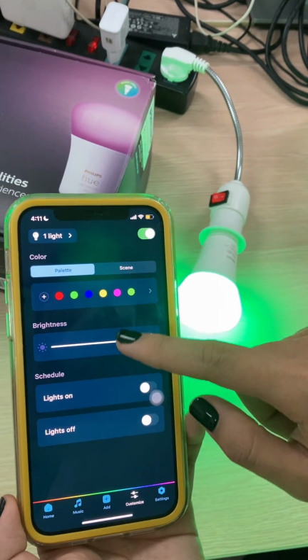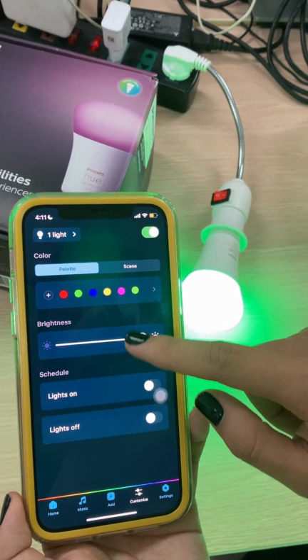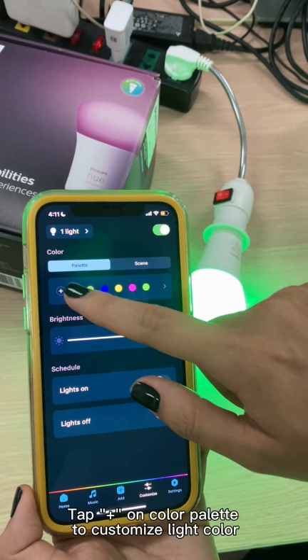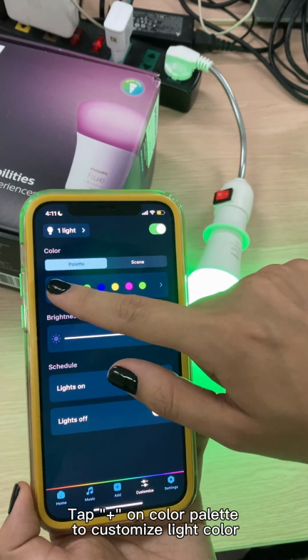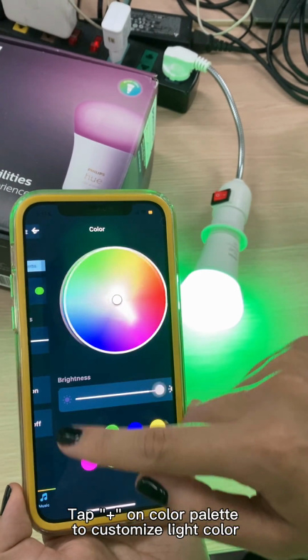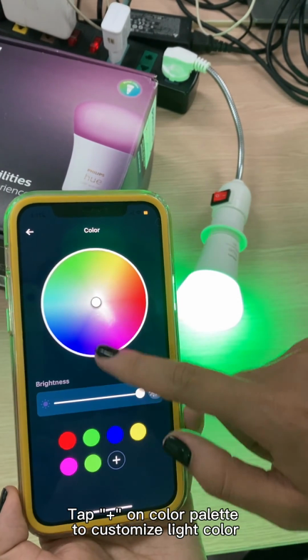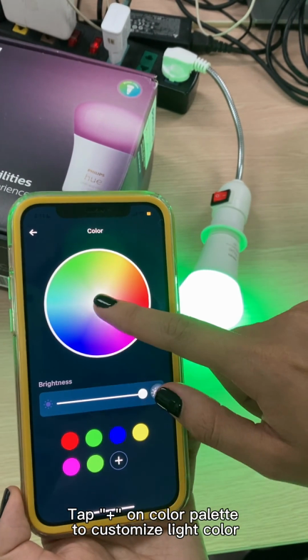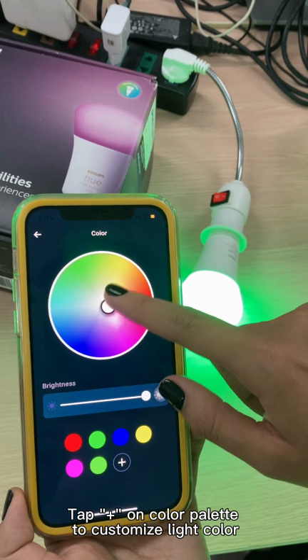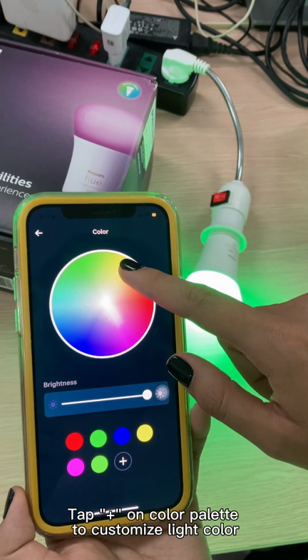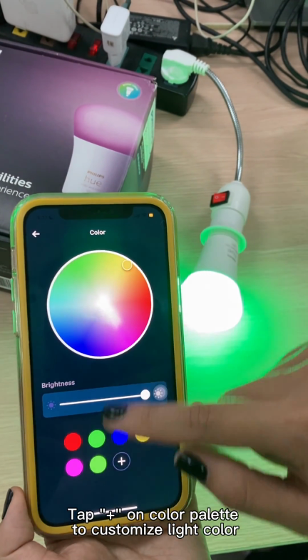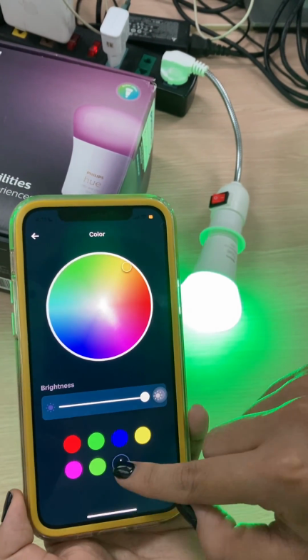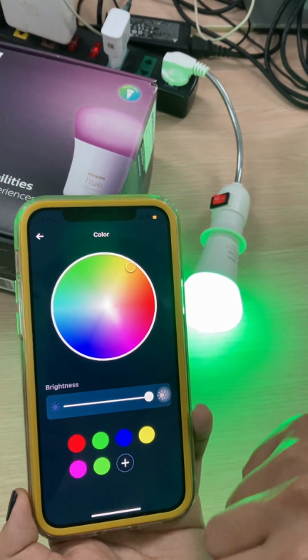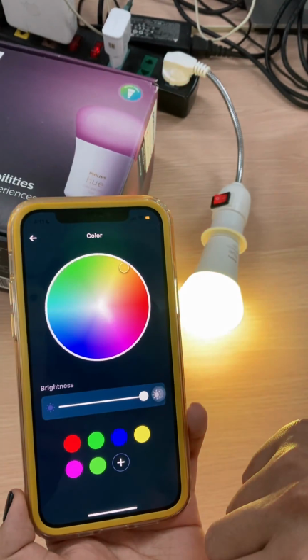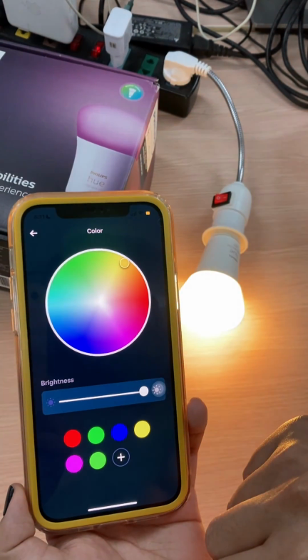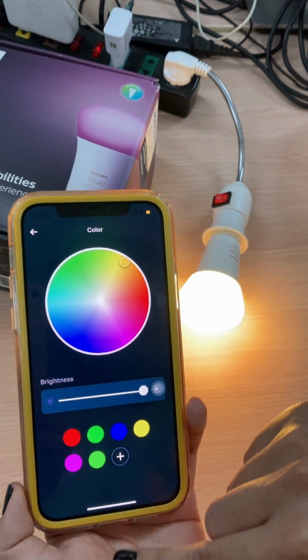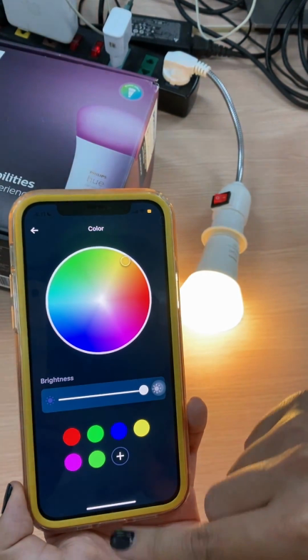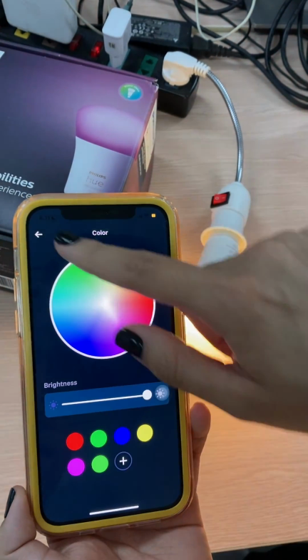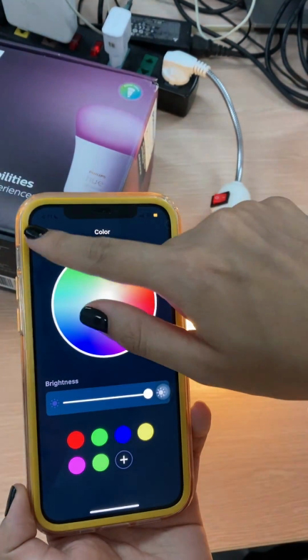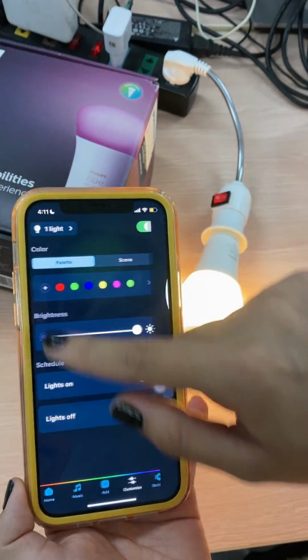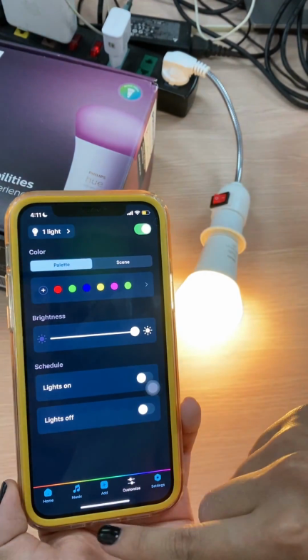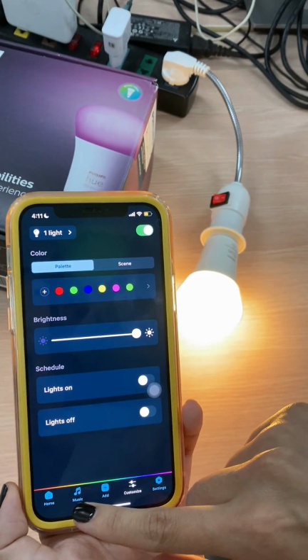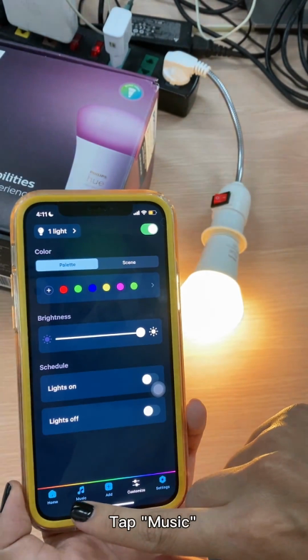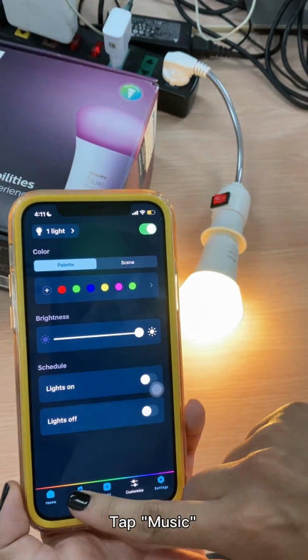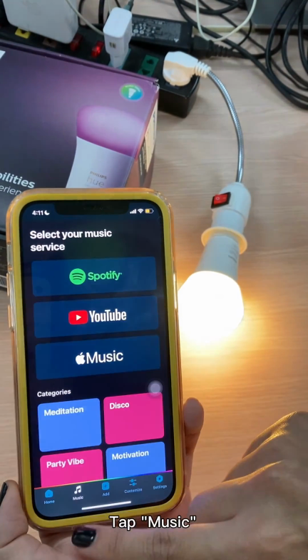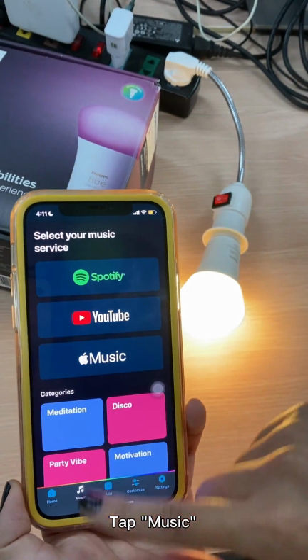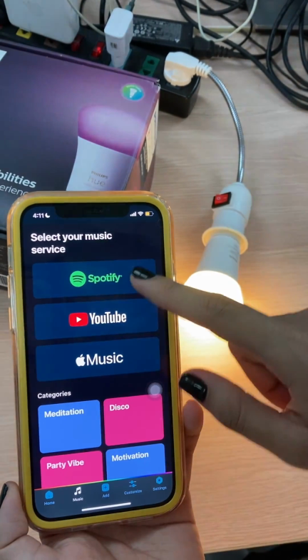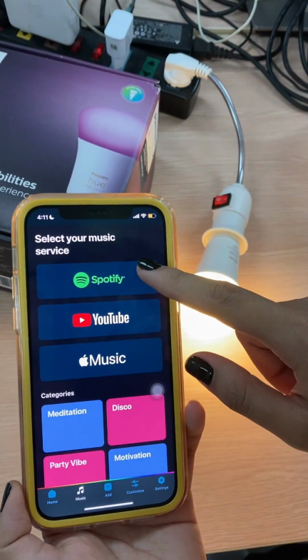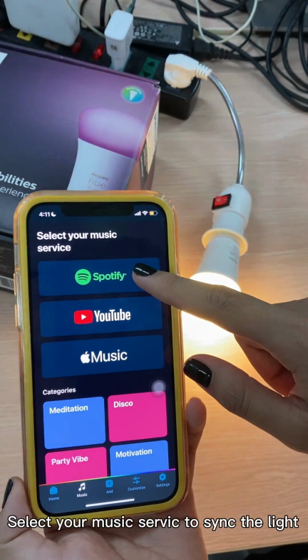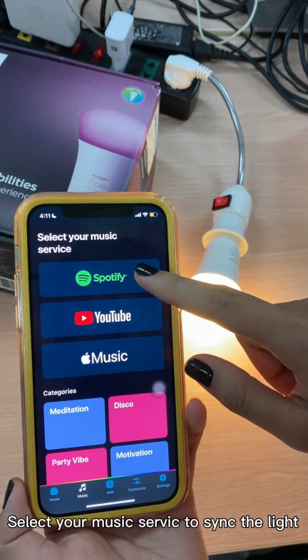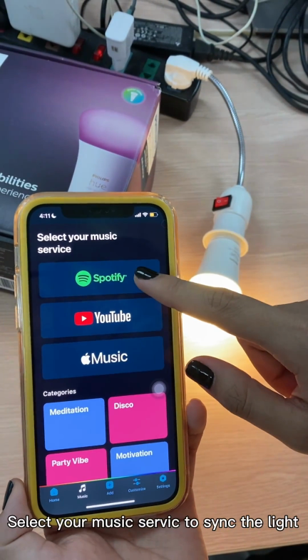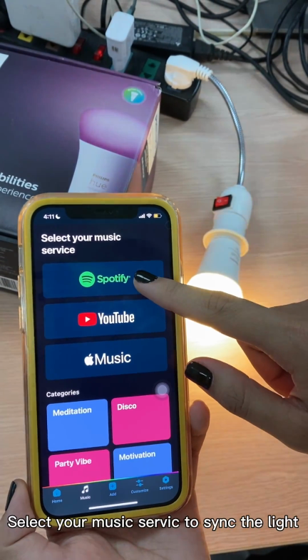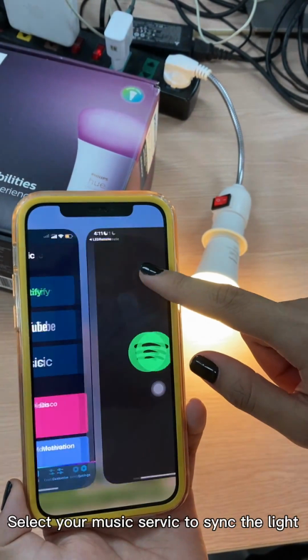Then tap the Plus on Color Palette to customize the light color. Tap Music, then select your Music Service to sync the light.